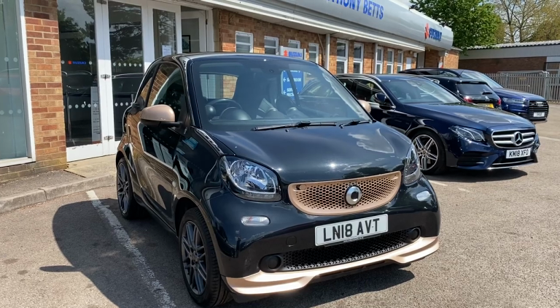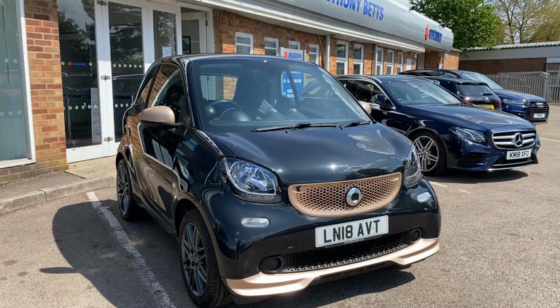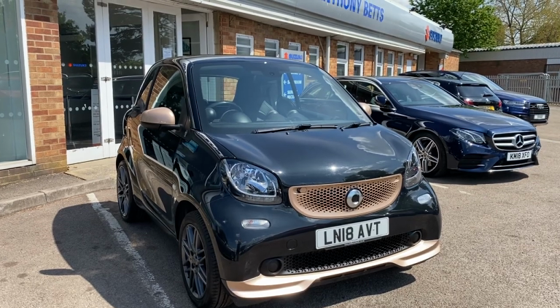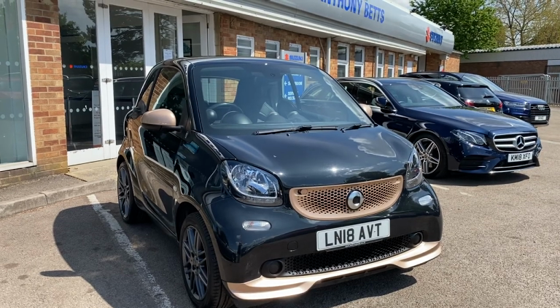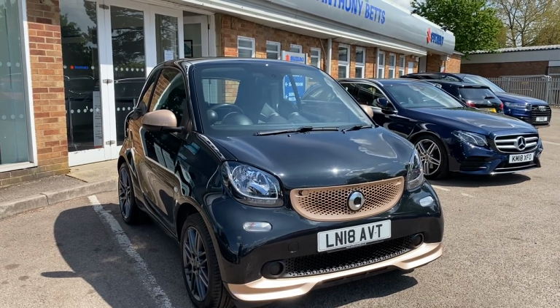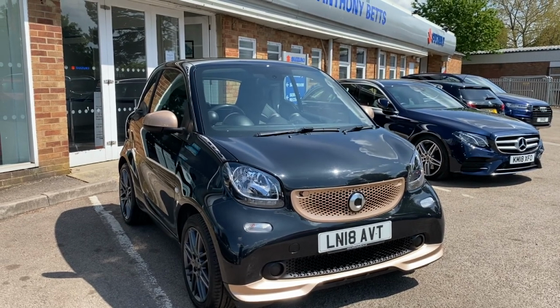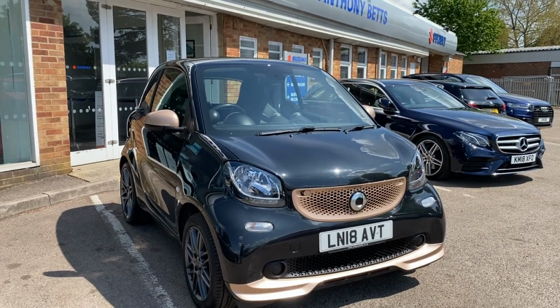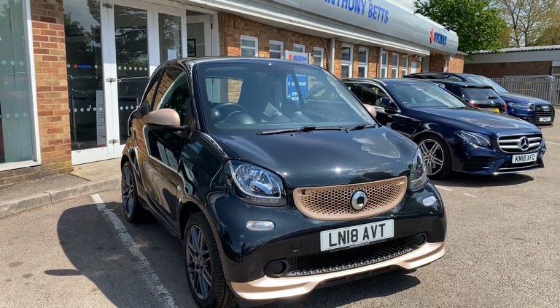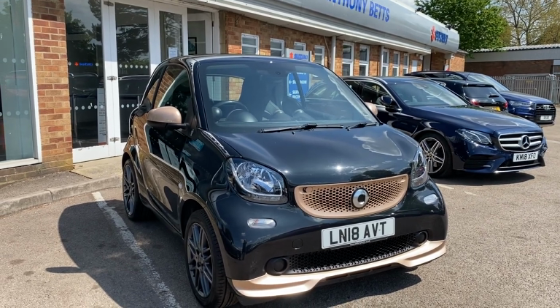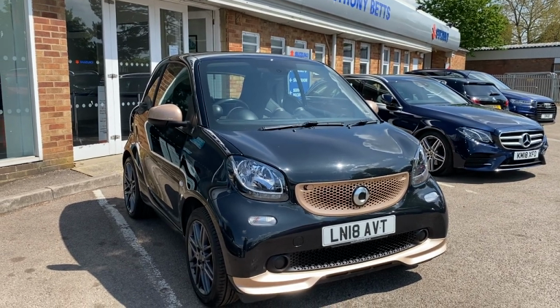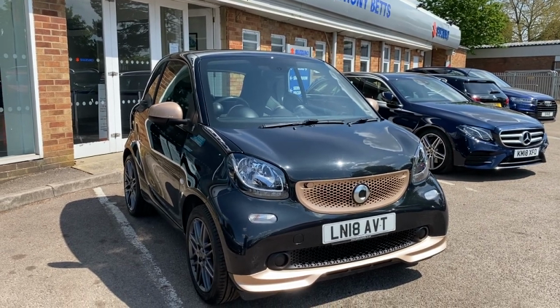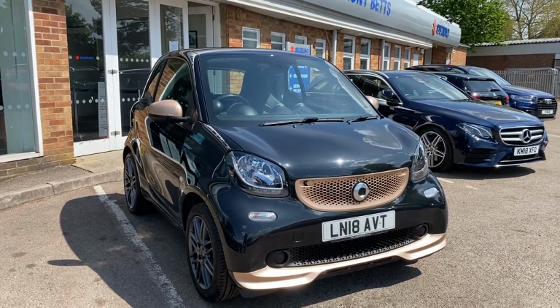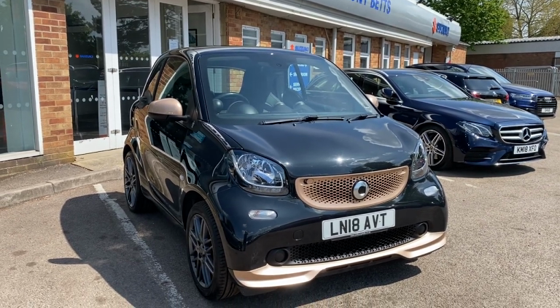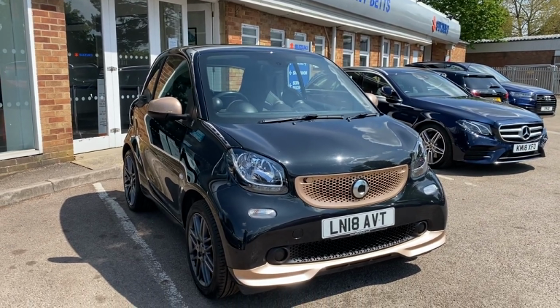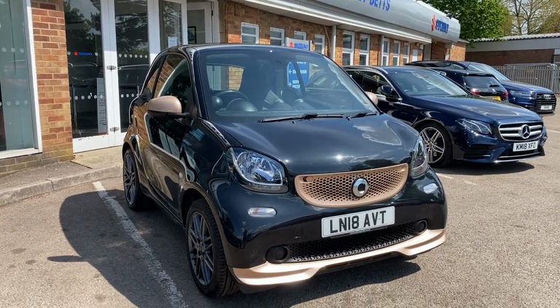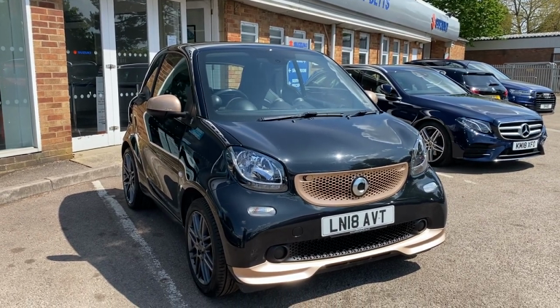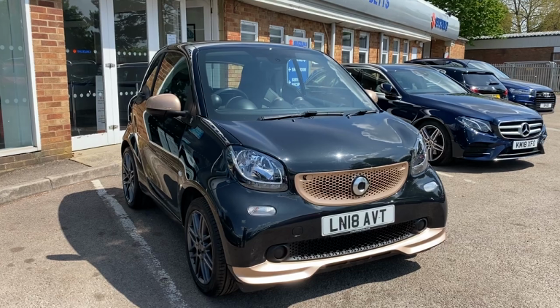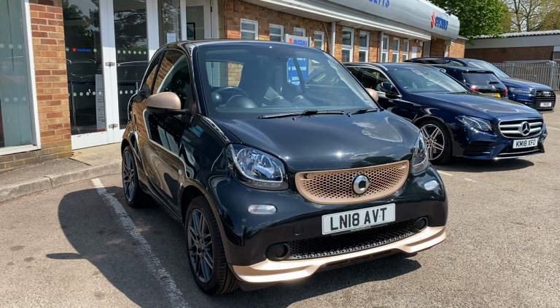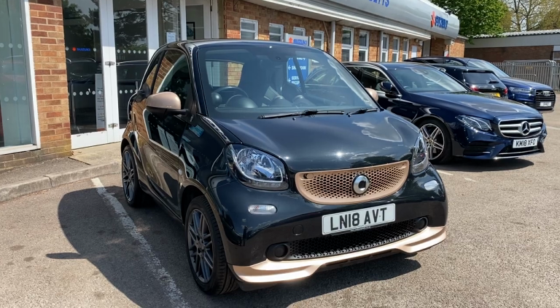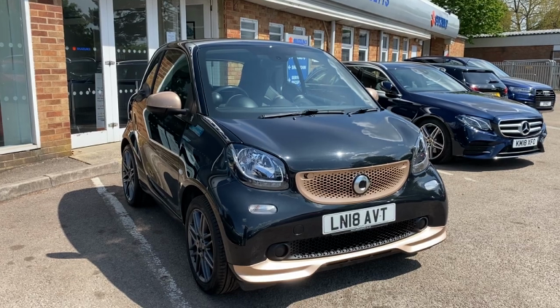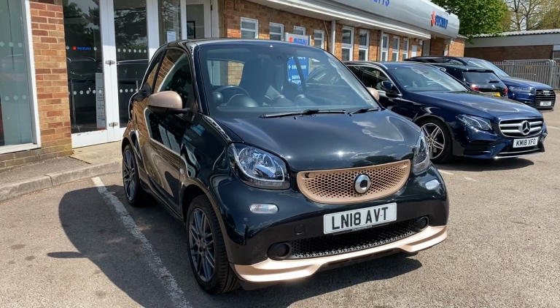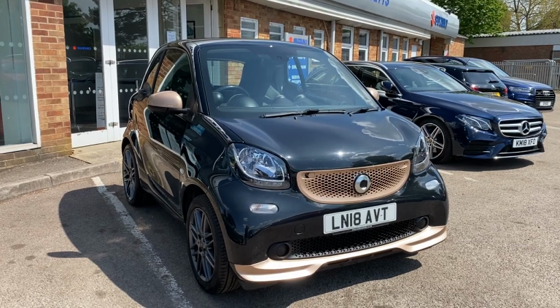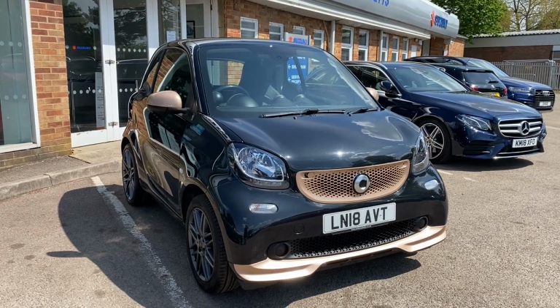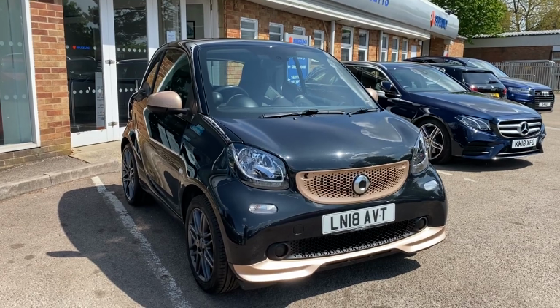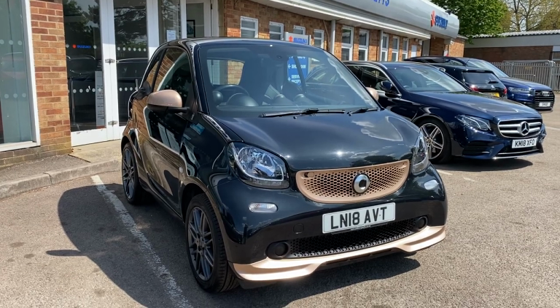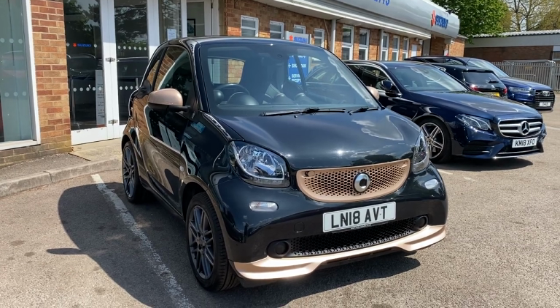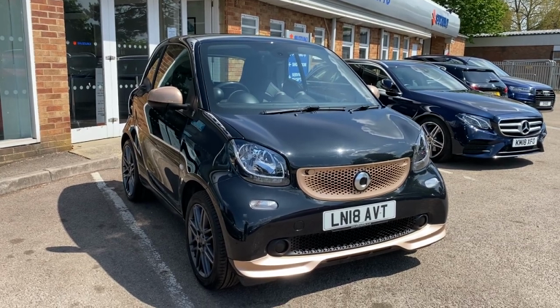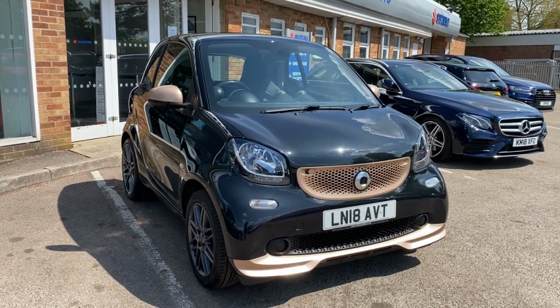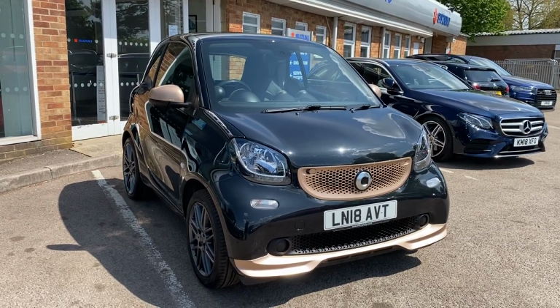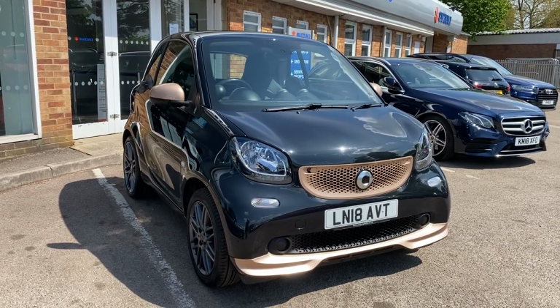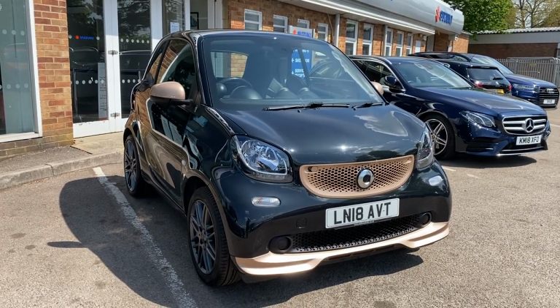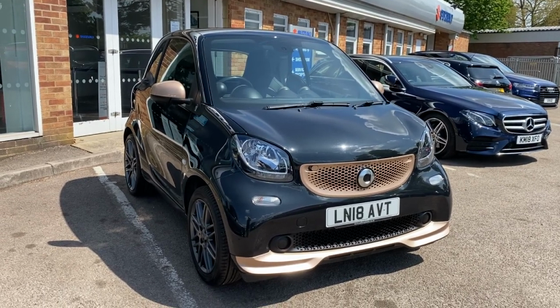Welcome to Anthony Betts Motor Group. Here we have a very limited edition Smart Disturbing London.